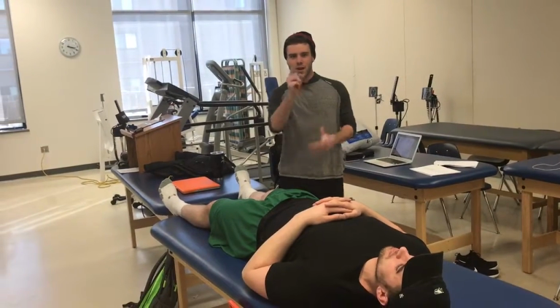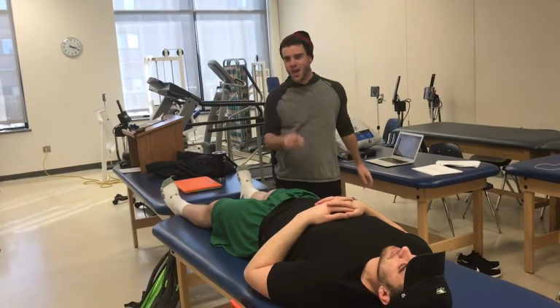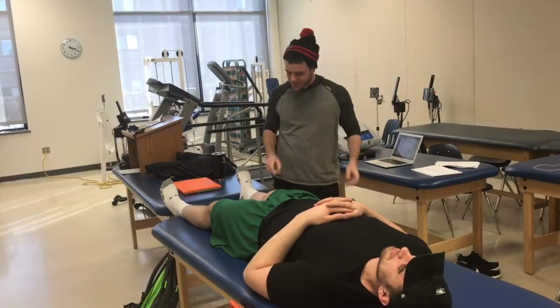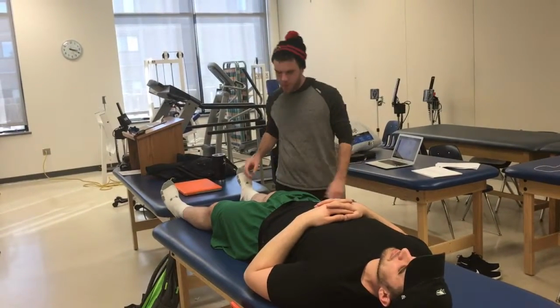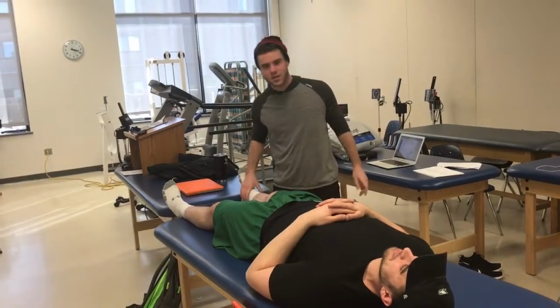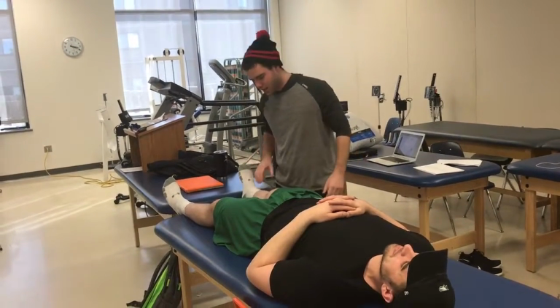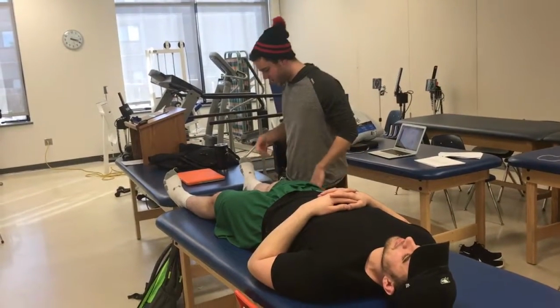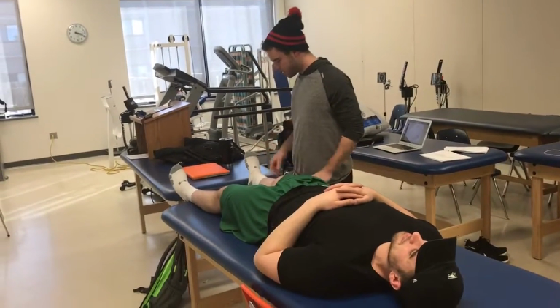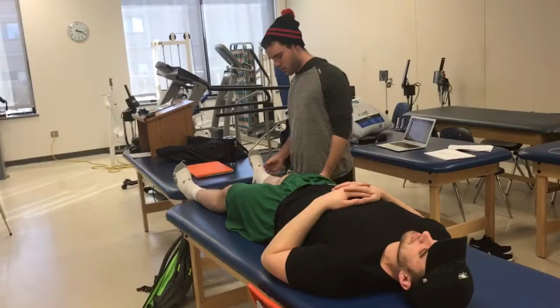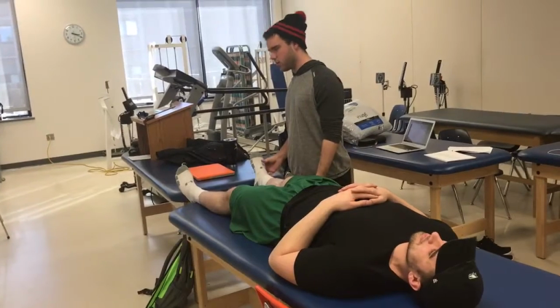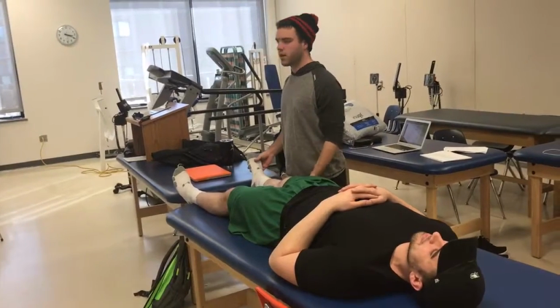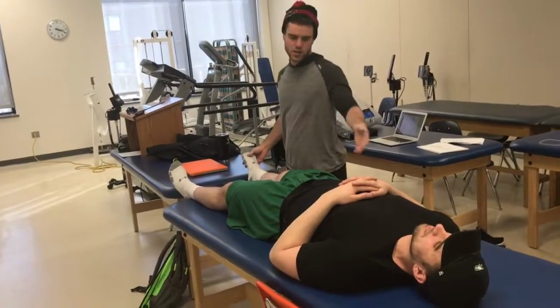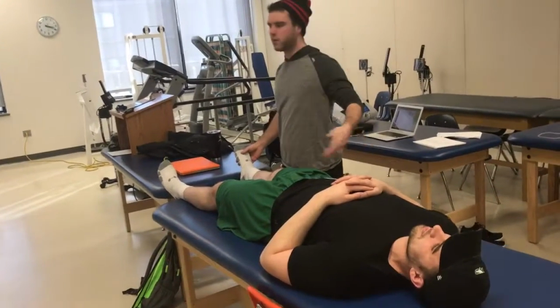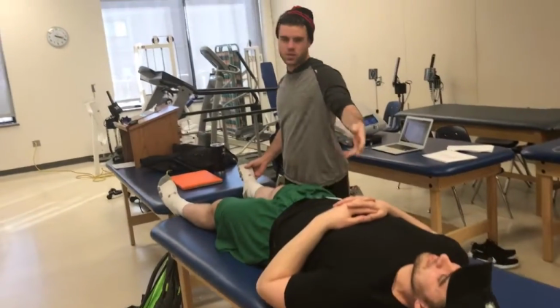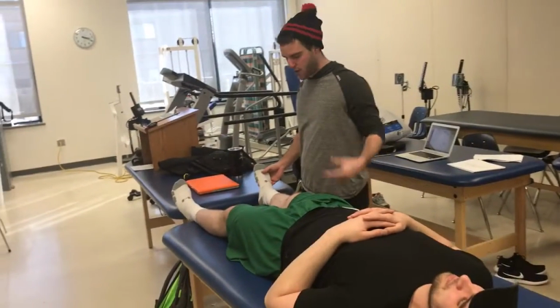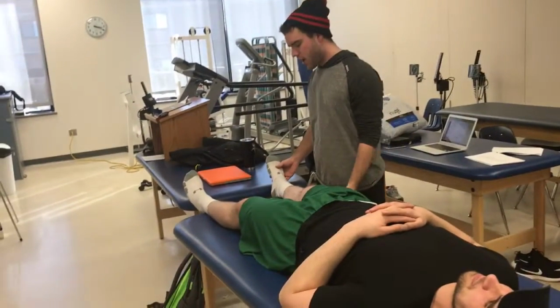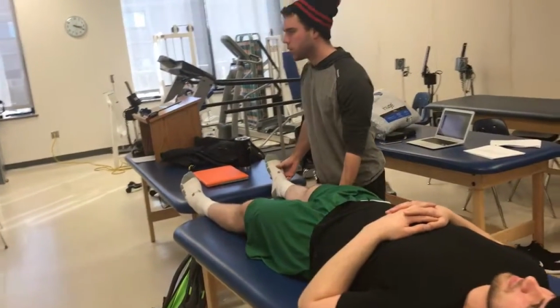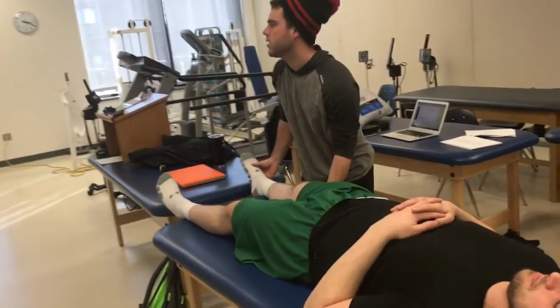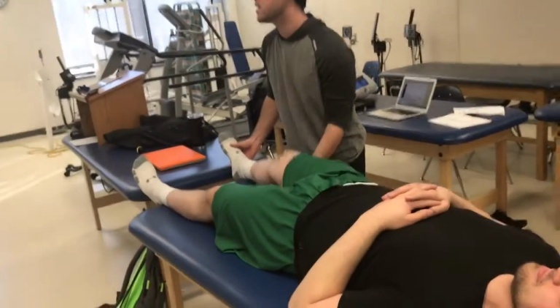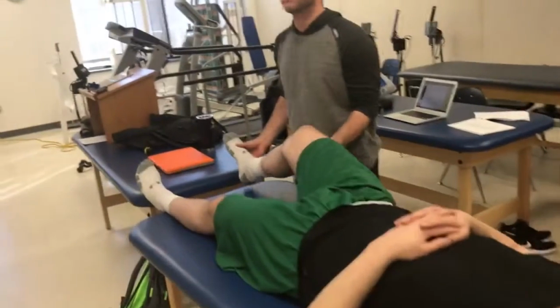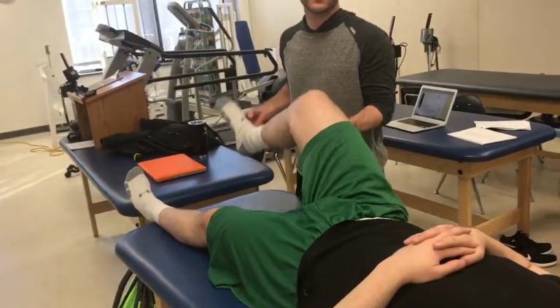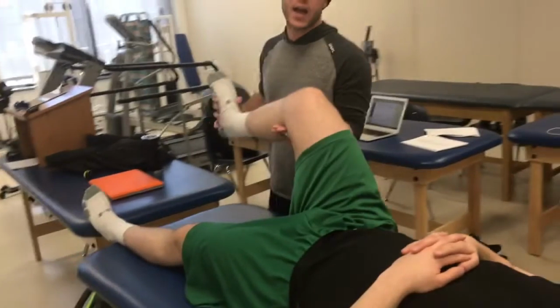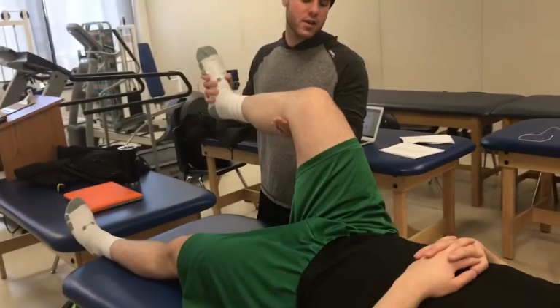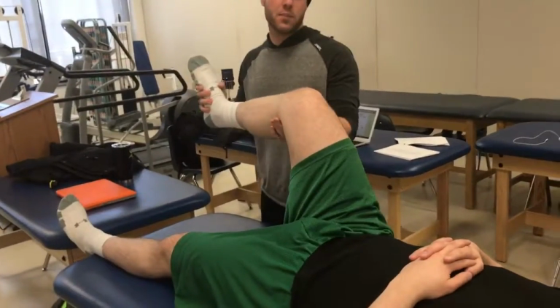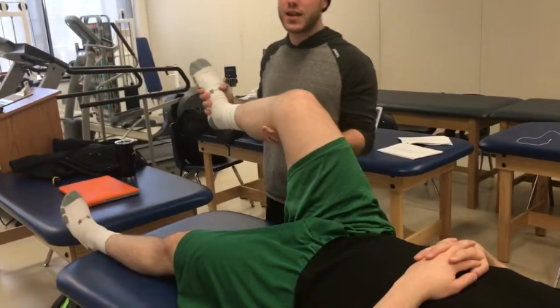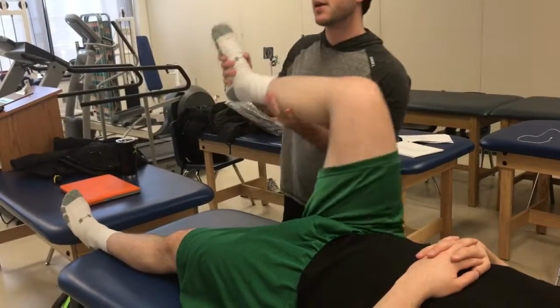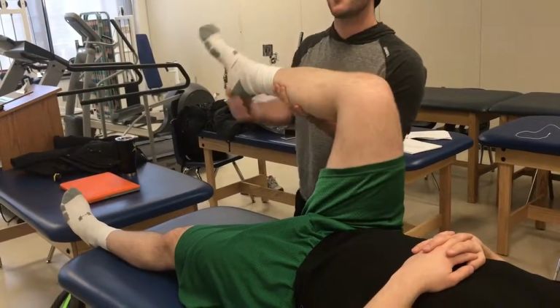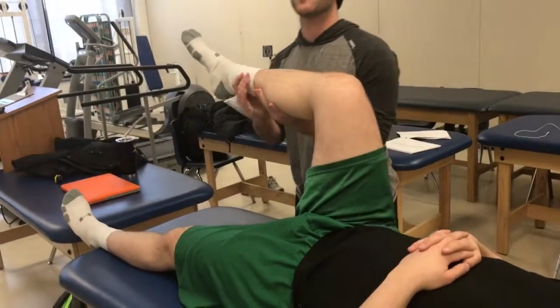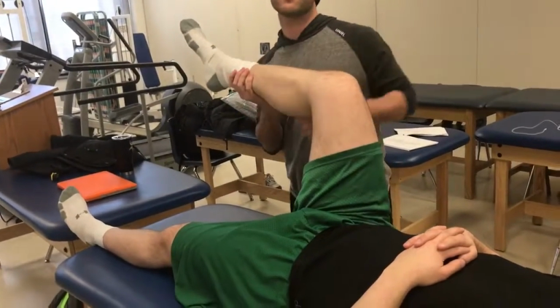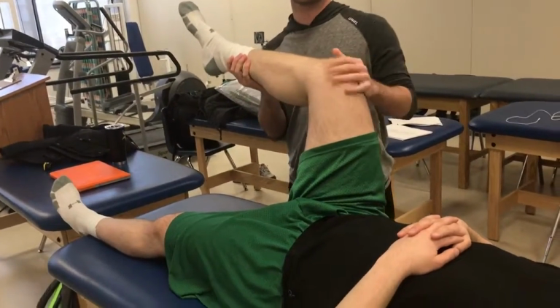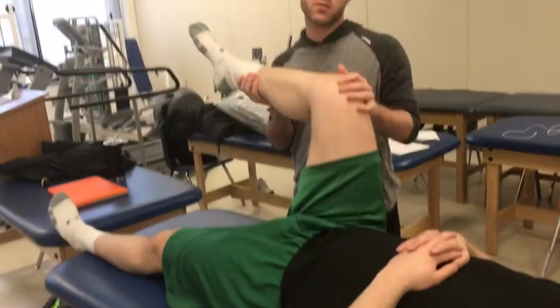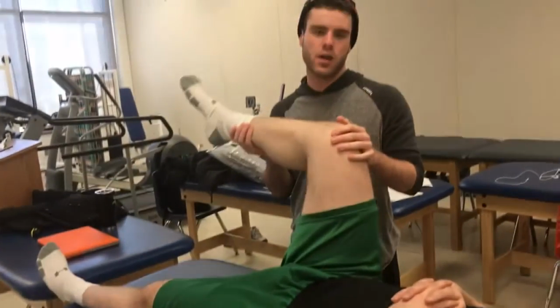McMurray's test for meniscus injuries. The patient will be supine — we'll bring the knee up into 90 degrees and the hip into 90 degrees, and then there are a couple of things we can do here.